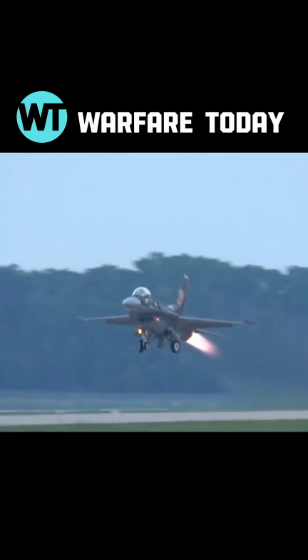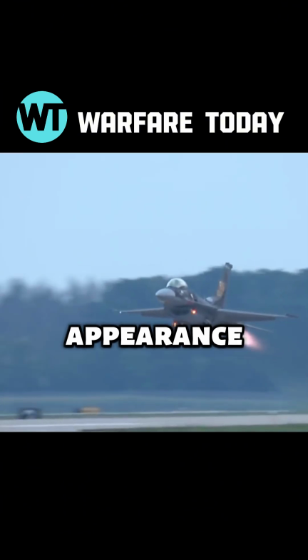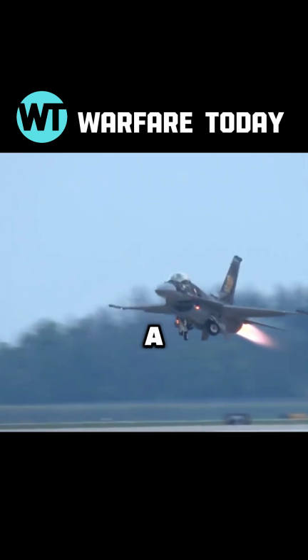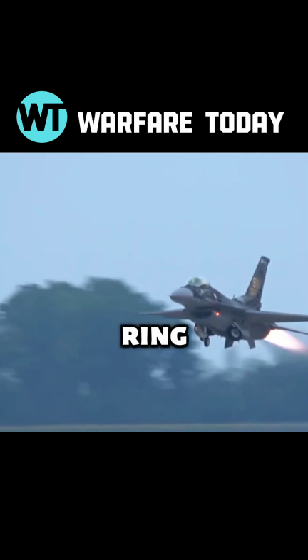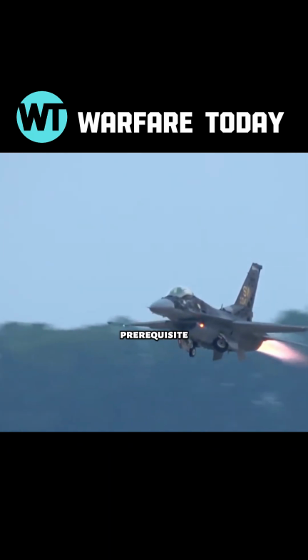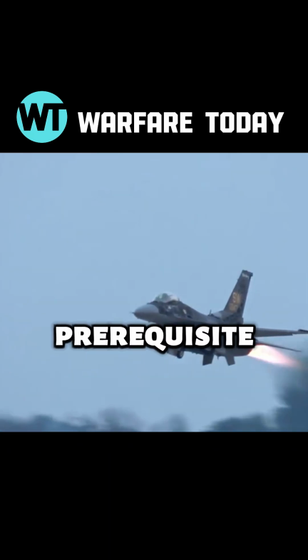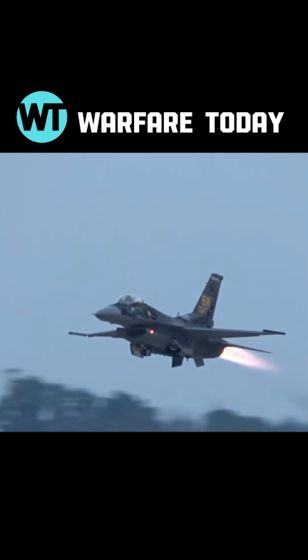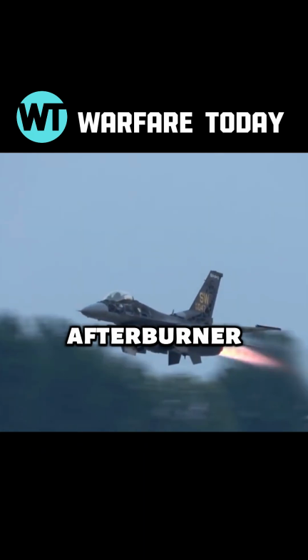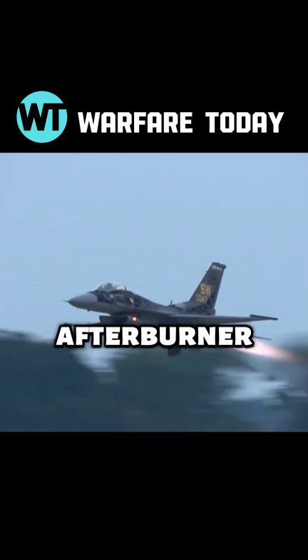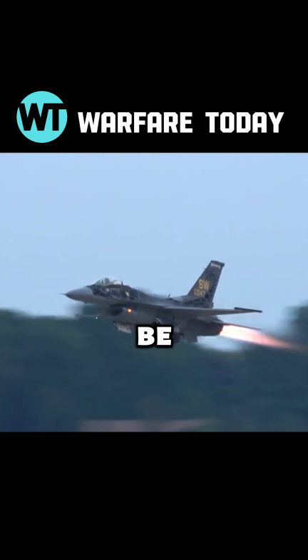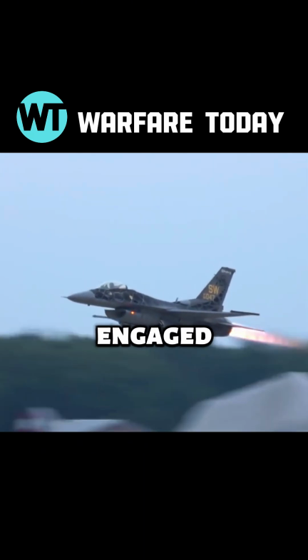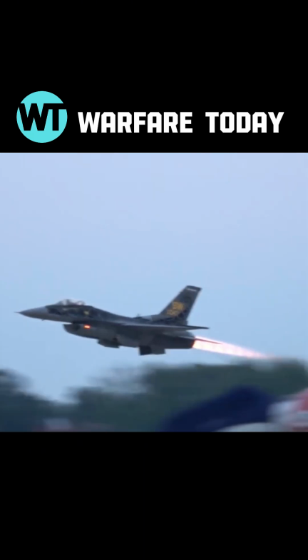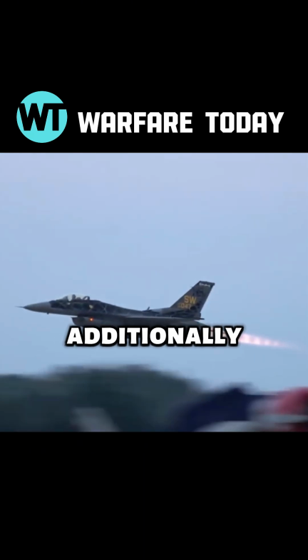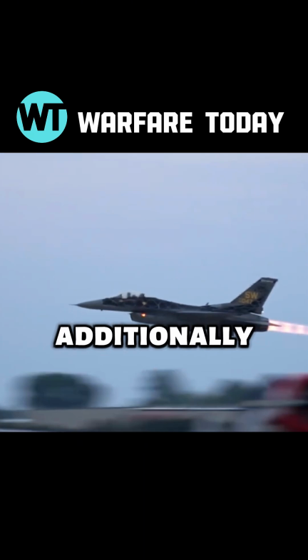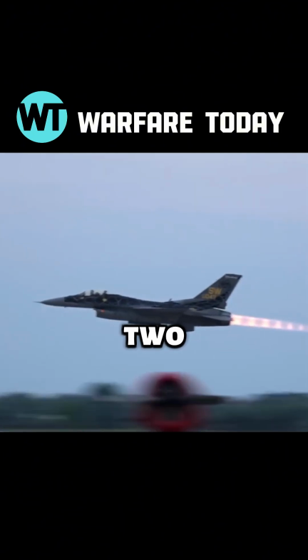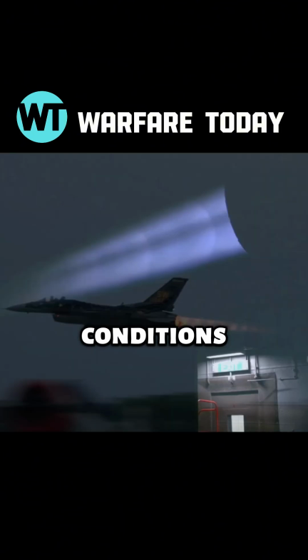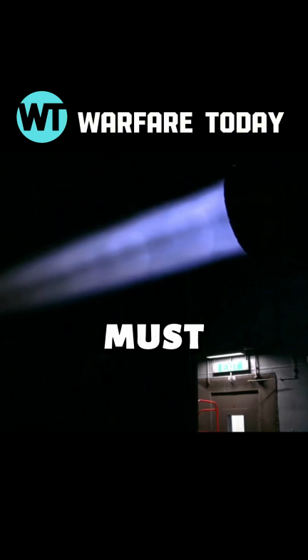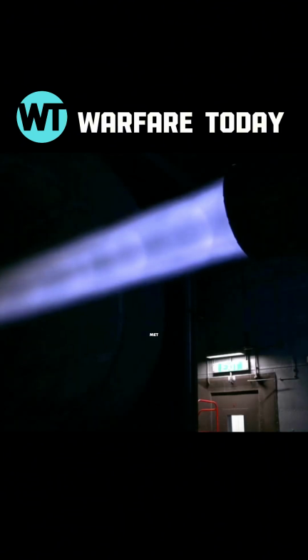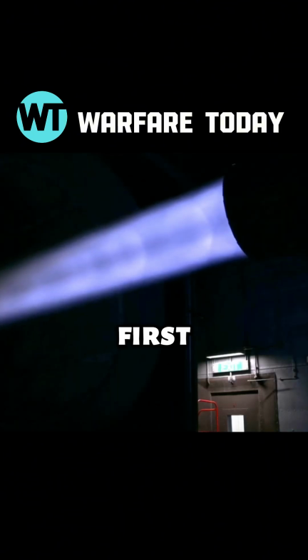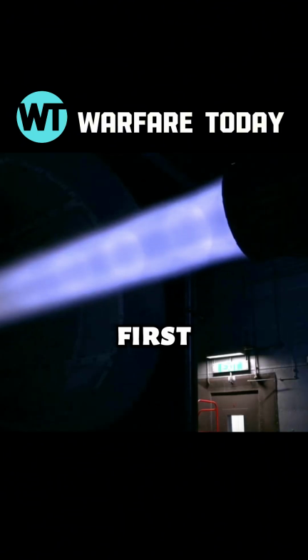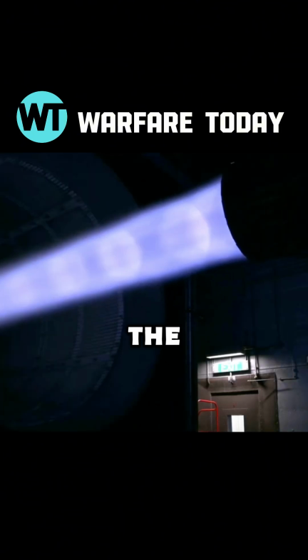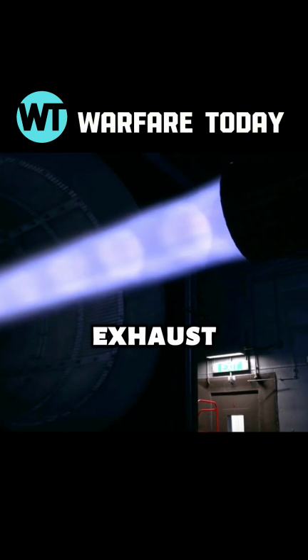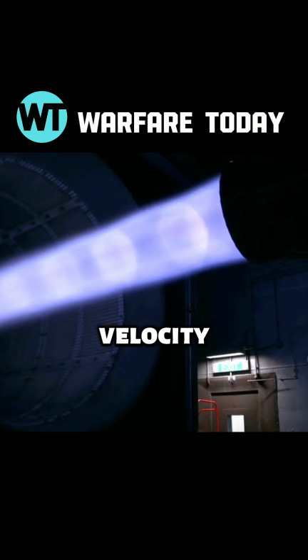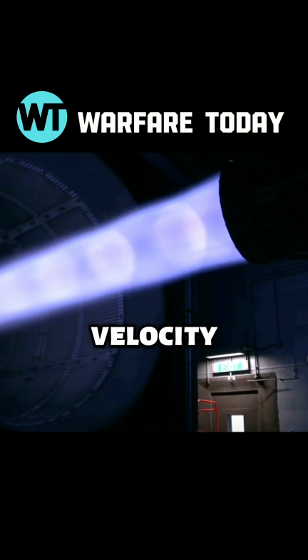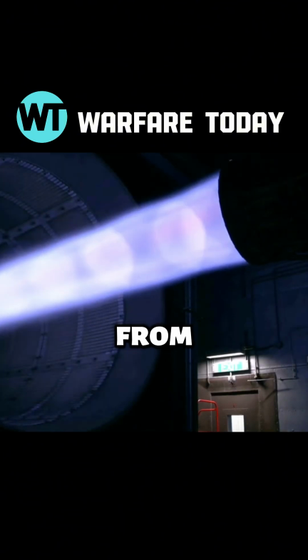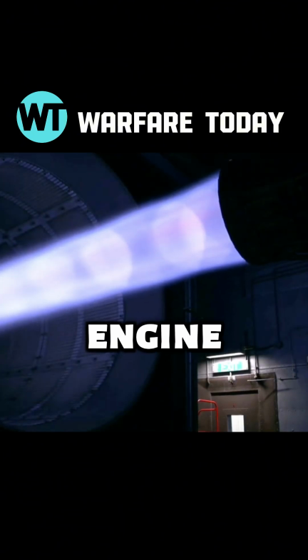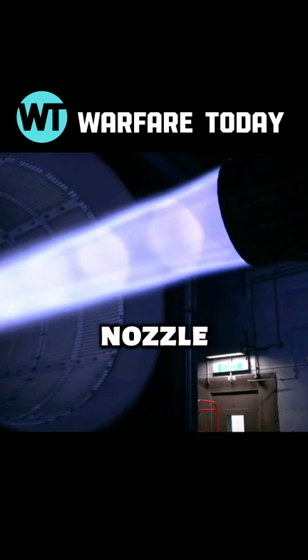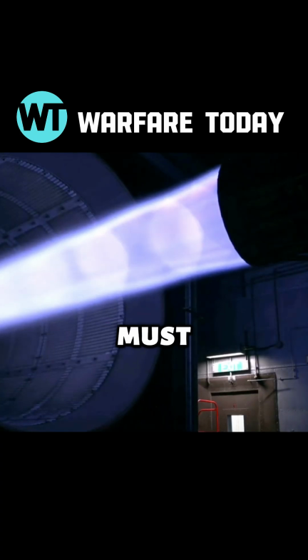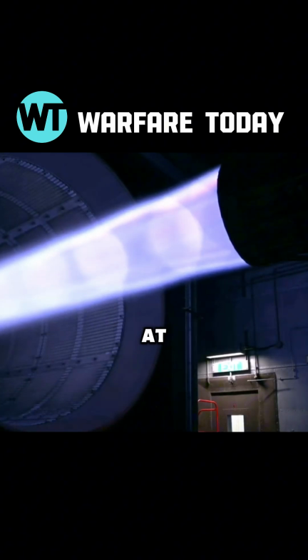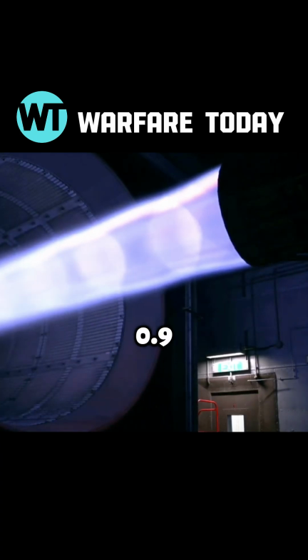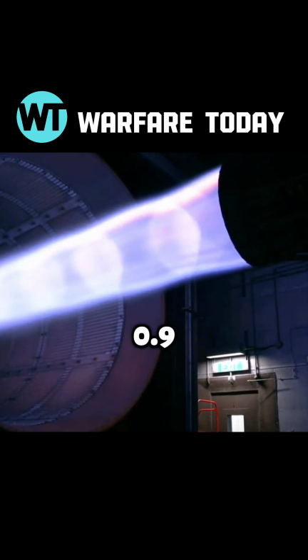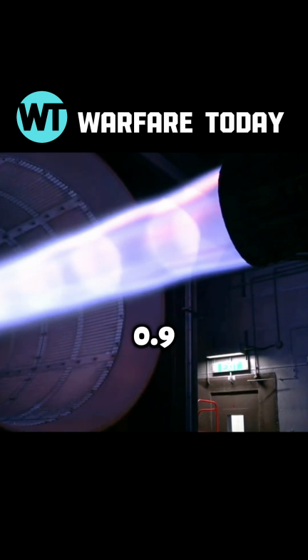The appearance of a mock ring has a prerequisite: the afterburner must be engaged. Additionally, two more conditions must be met. First, the exhaust velocity from the engine nozzle must reach at least 0.9 Mach.